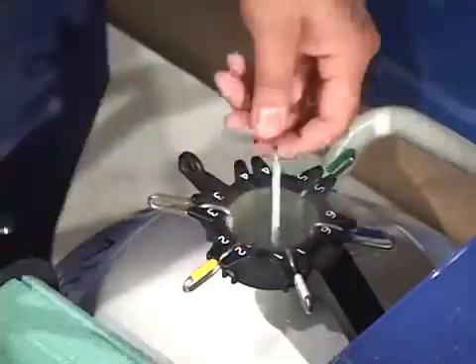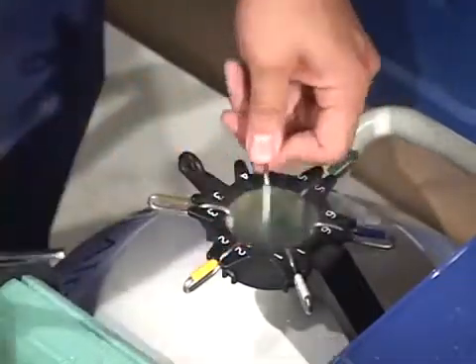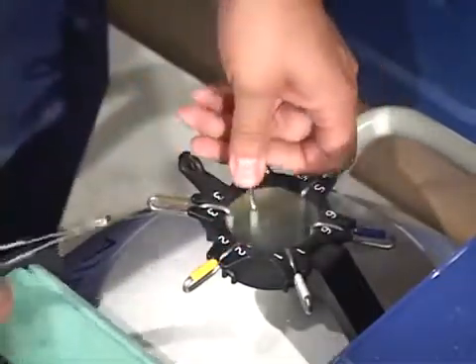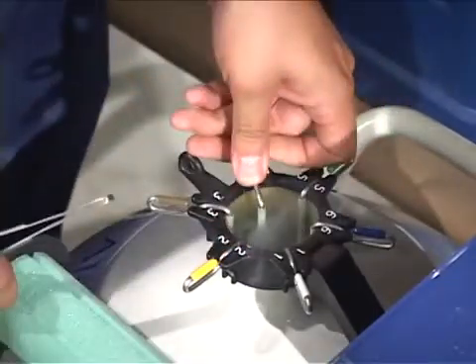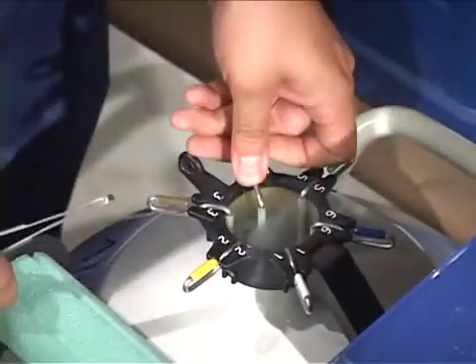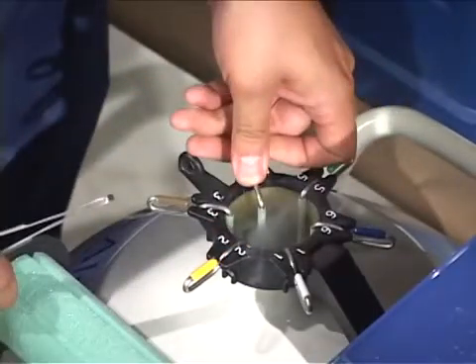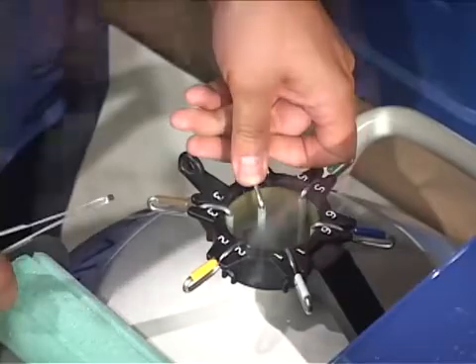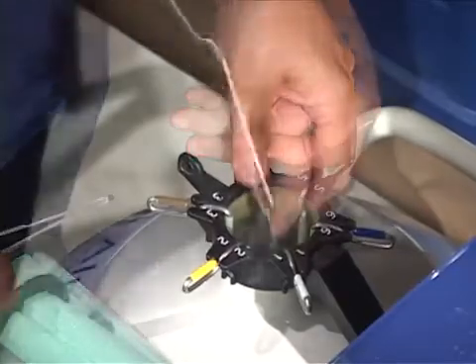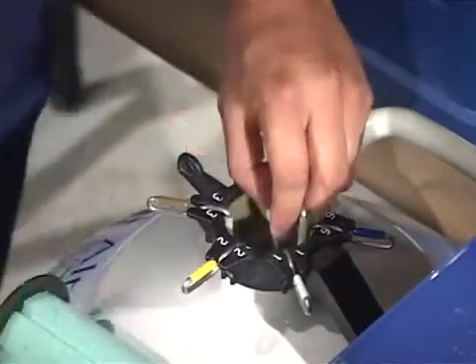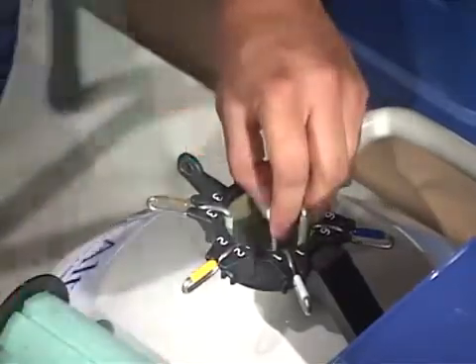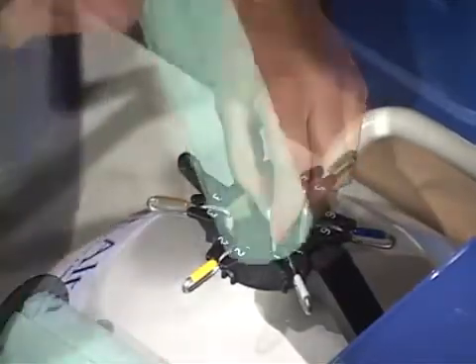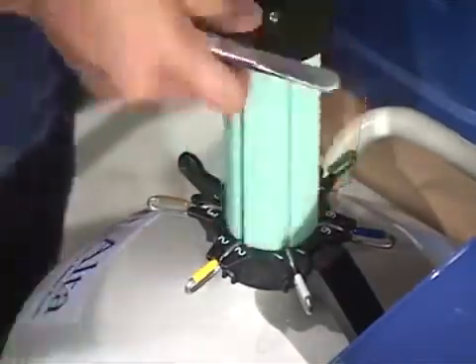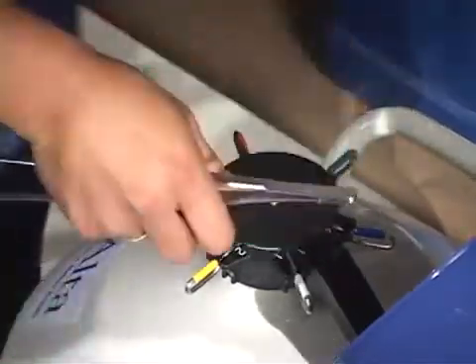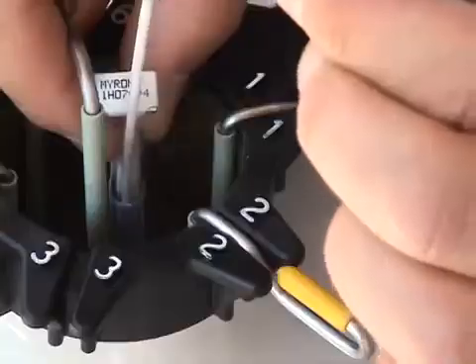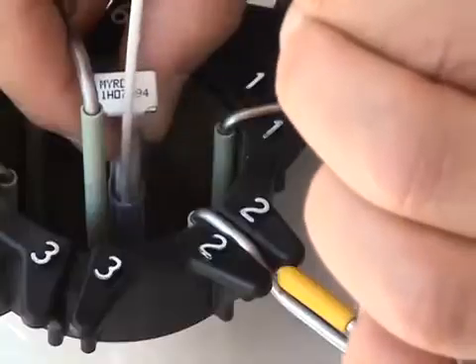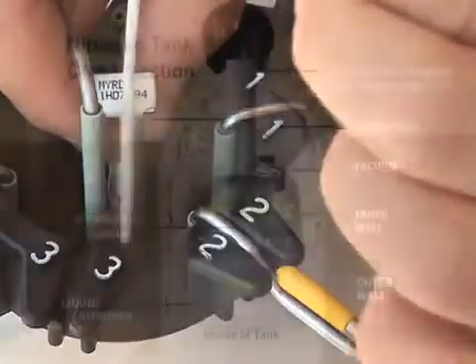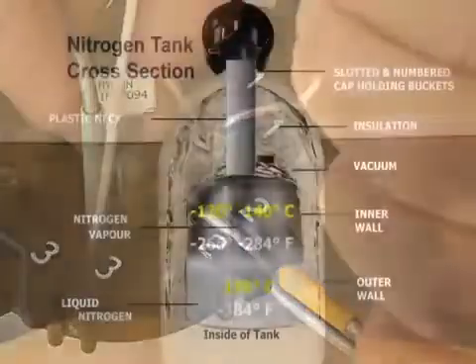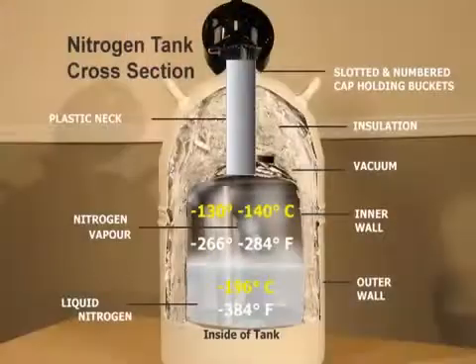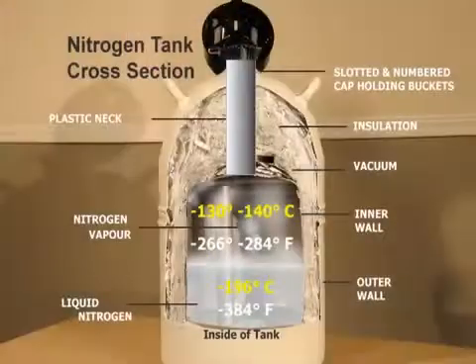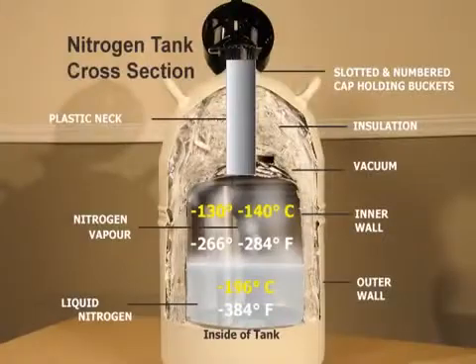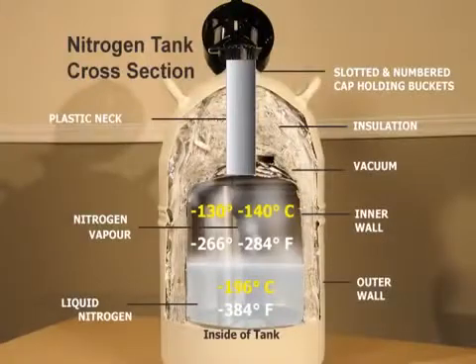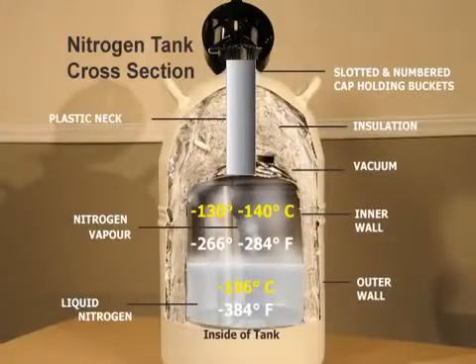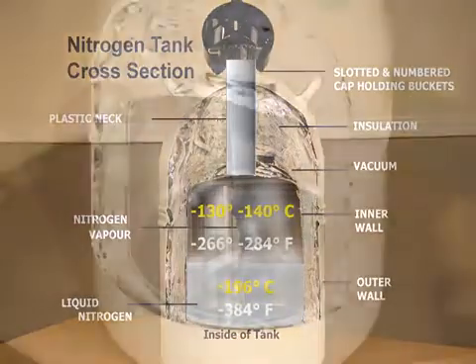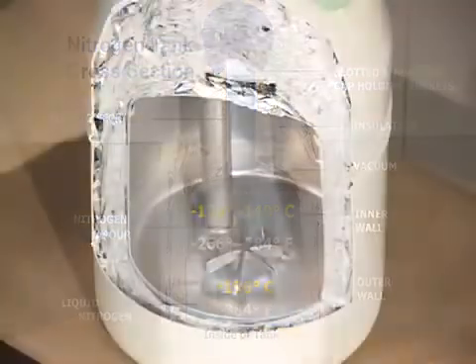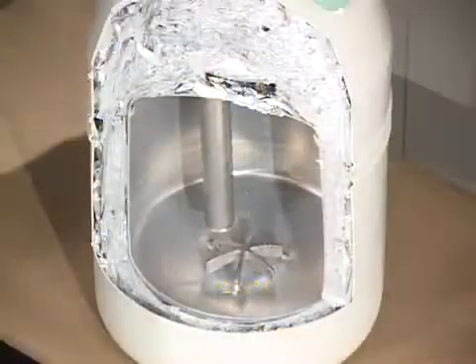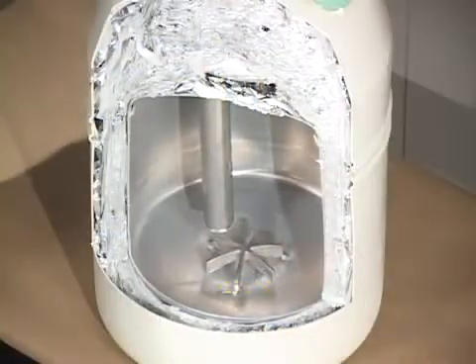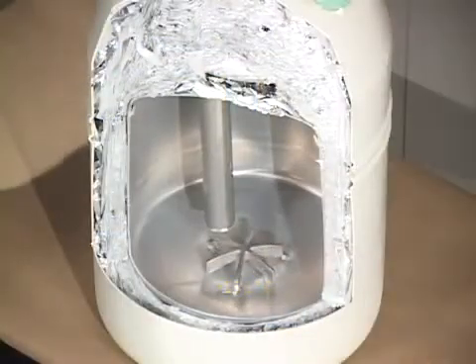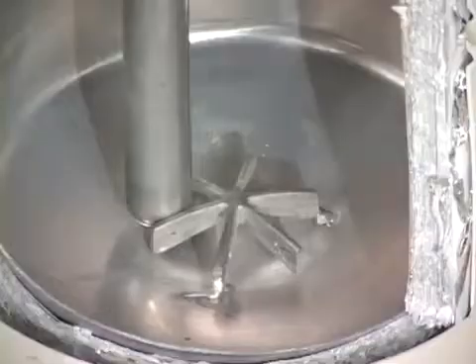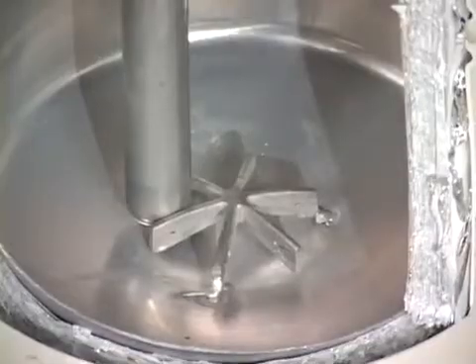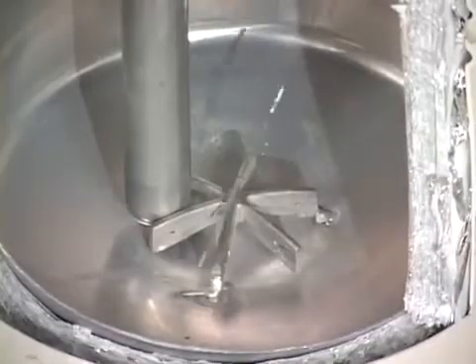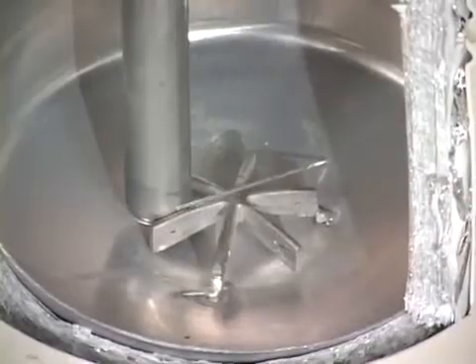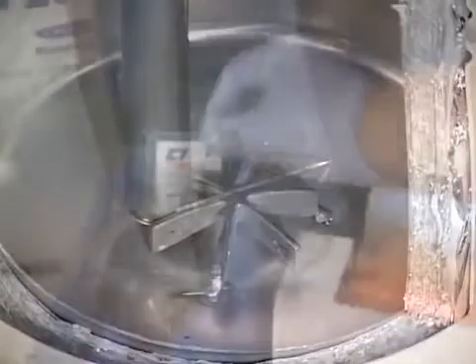Once the straw has been removed, make sure to put back the lid of the tank and close it correctly. Many breeders lose canes of semen to the bottom of the tank because they do not handle the canister and the cane of semen correctly.